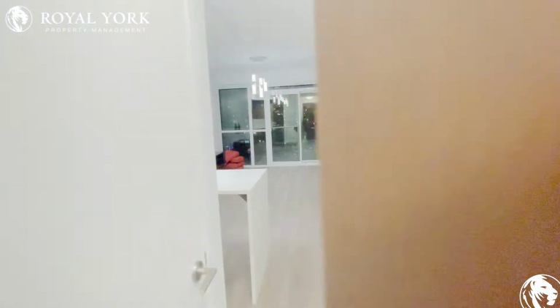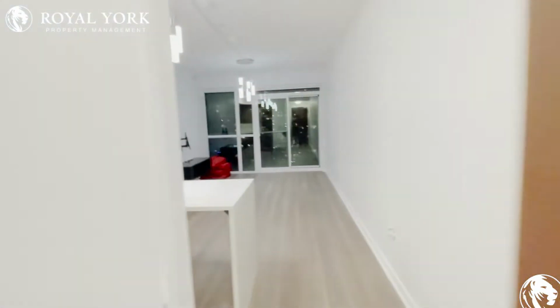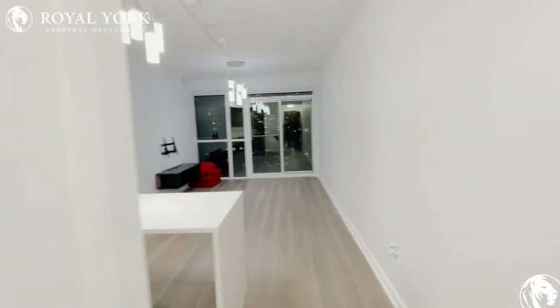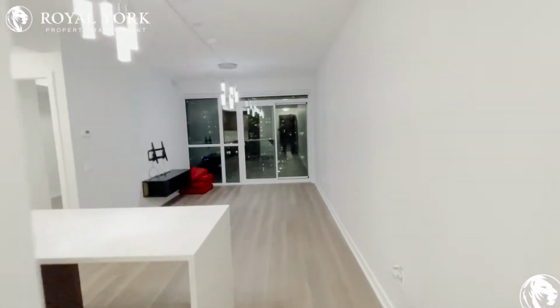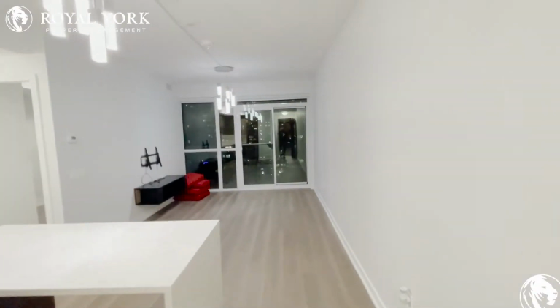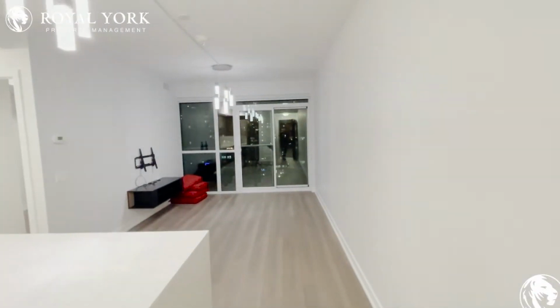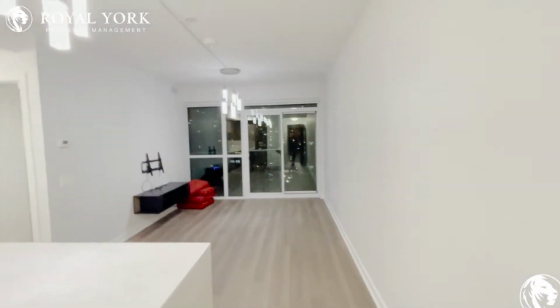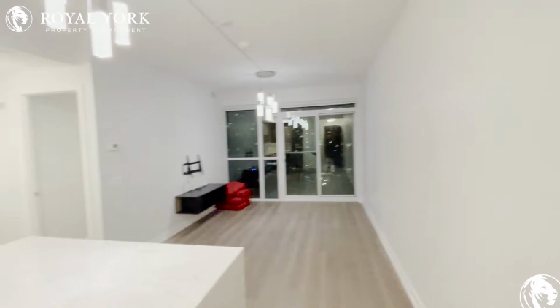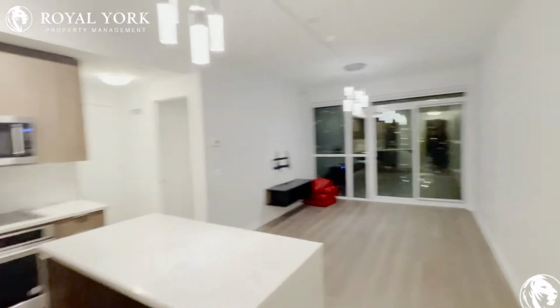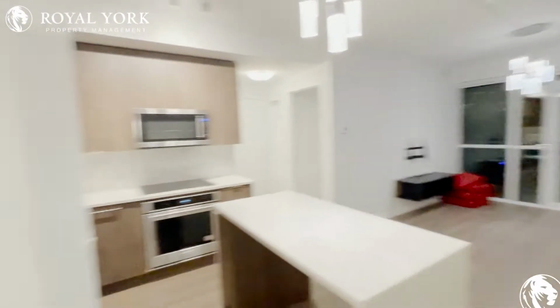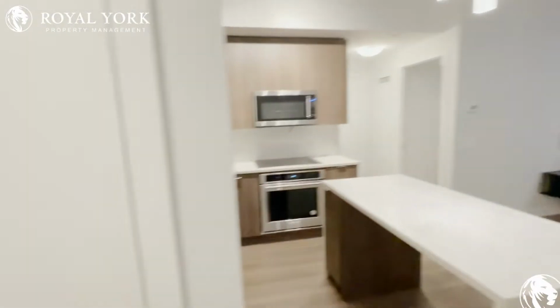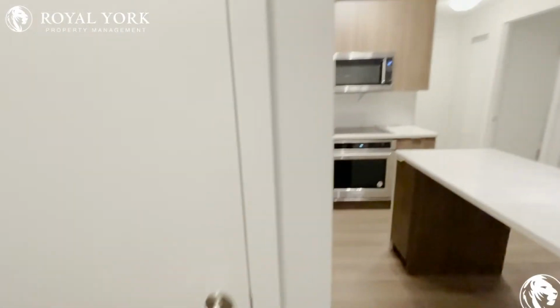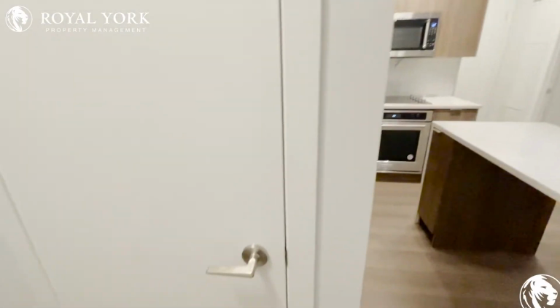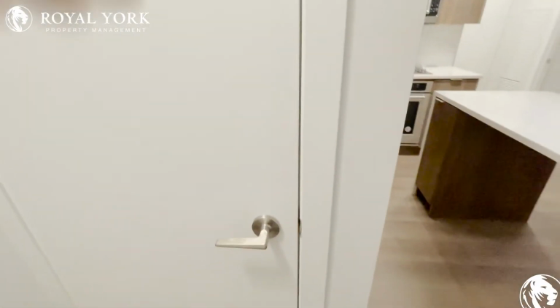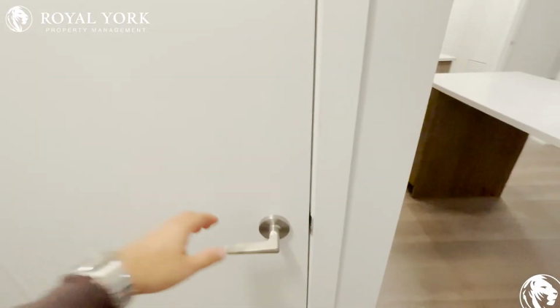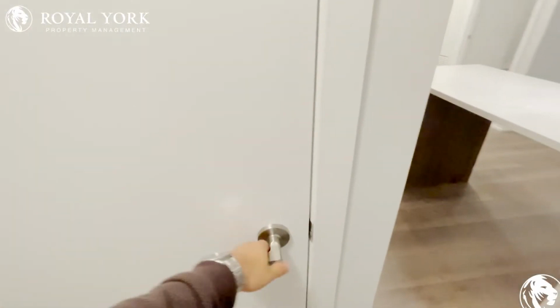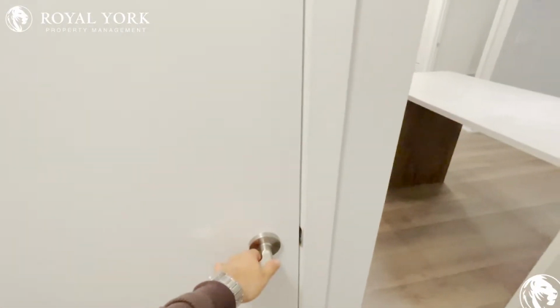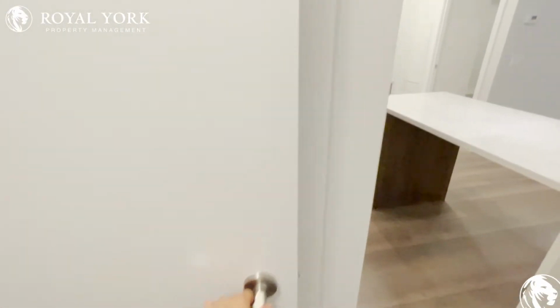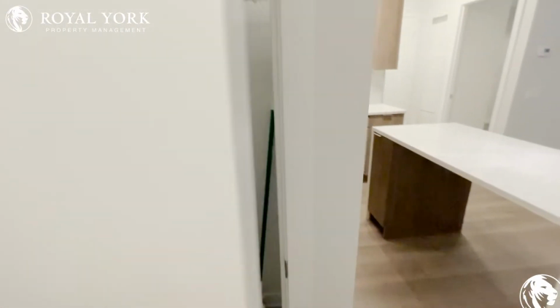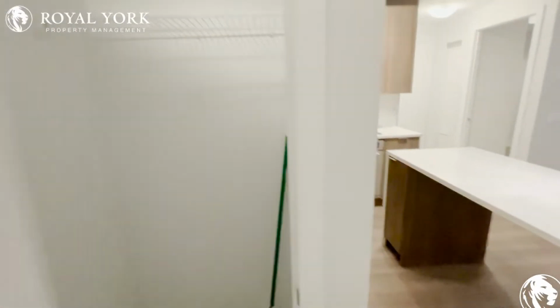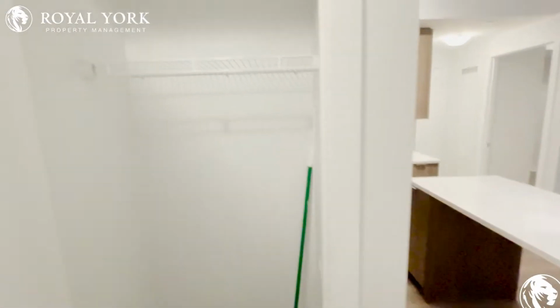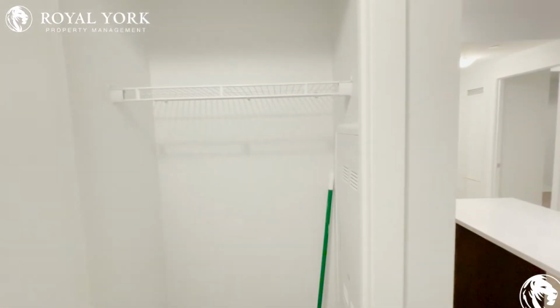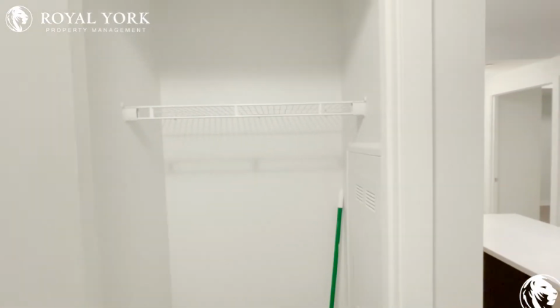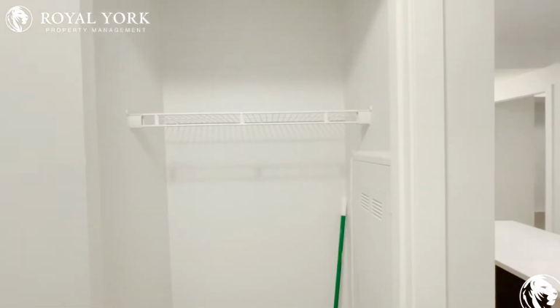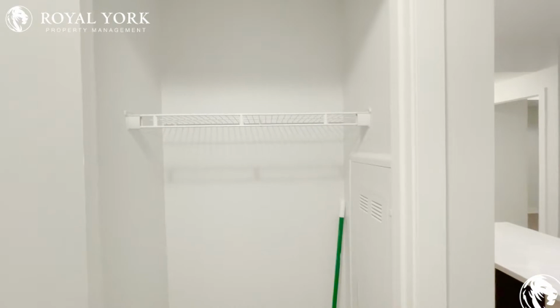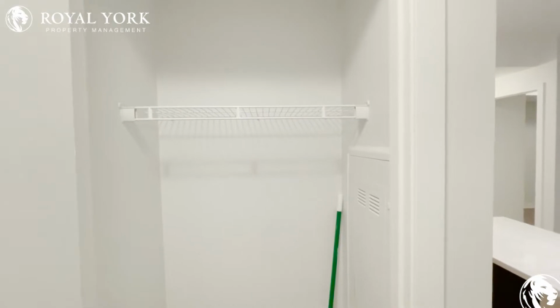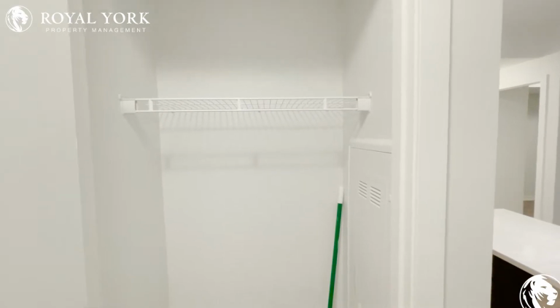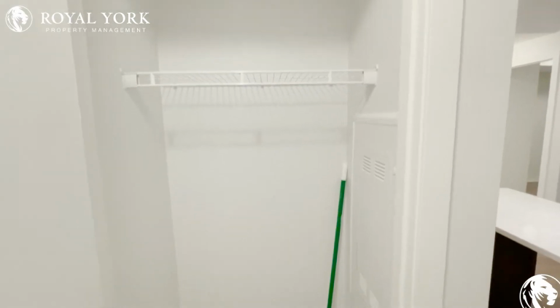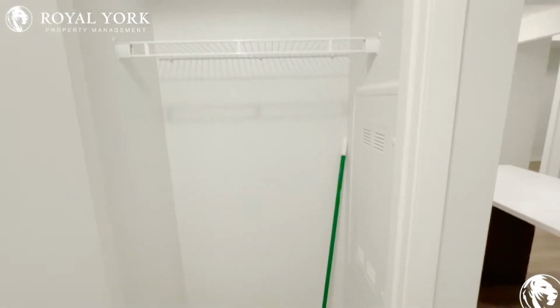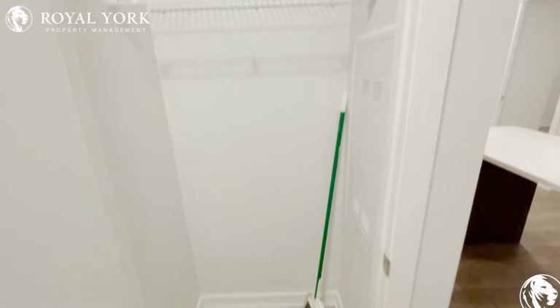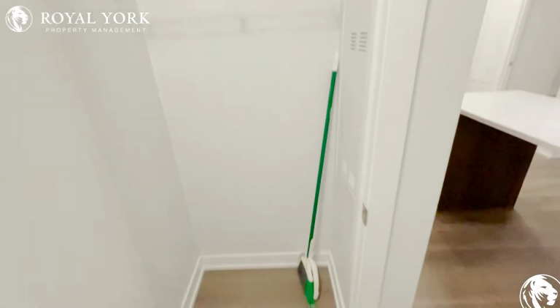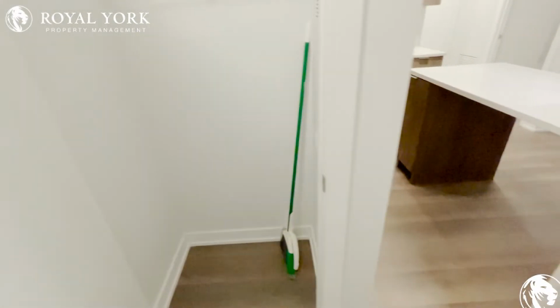It's a very spacious one bedroom. As you enter, to your left you have your coat closet, perfect for storing your winter jackets and boots.